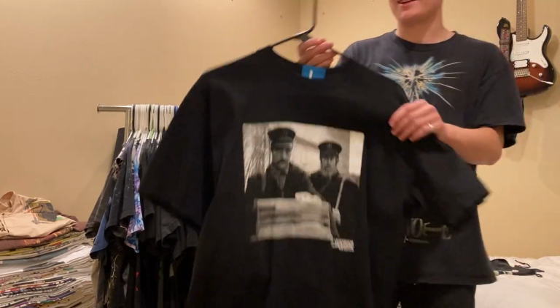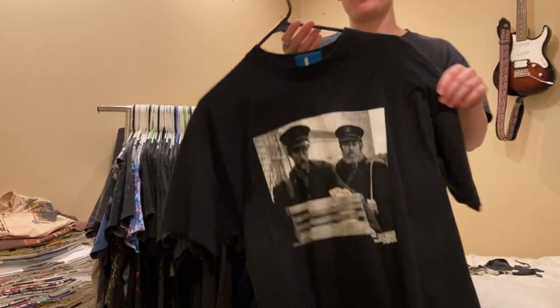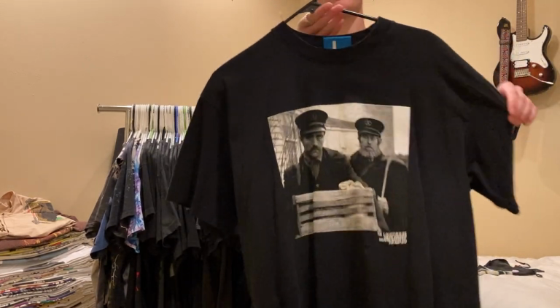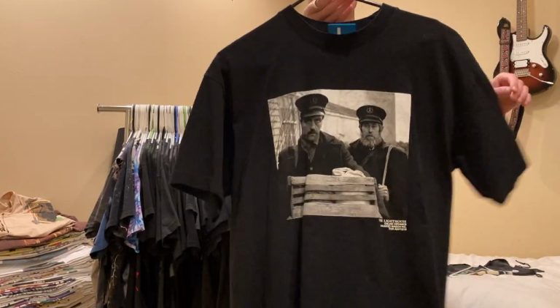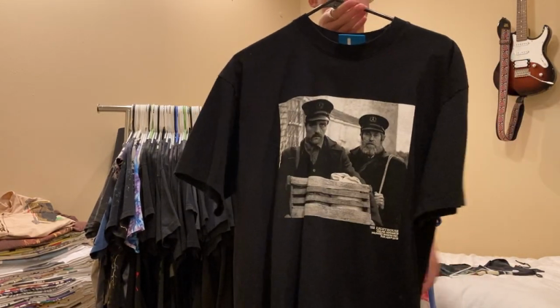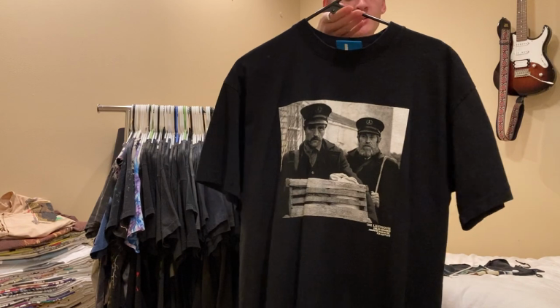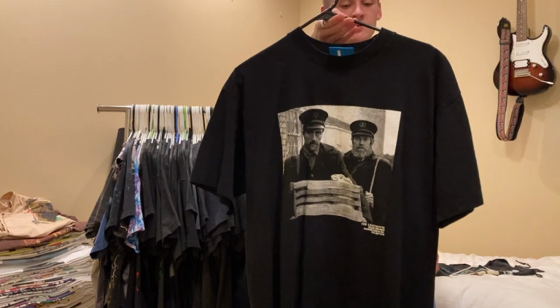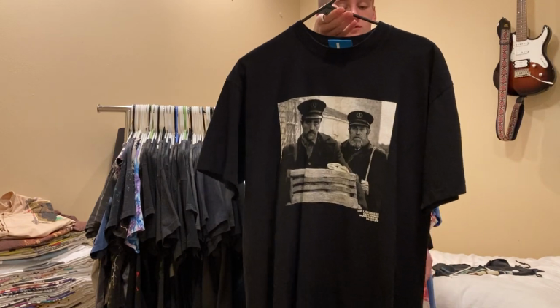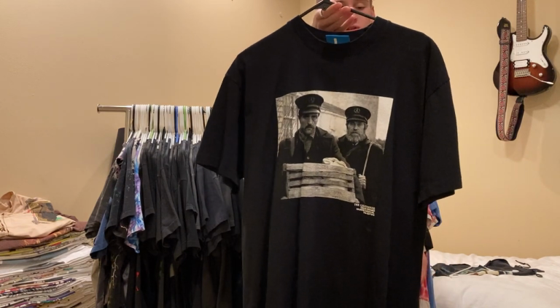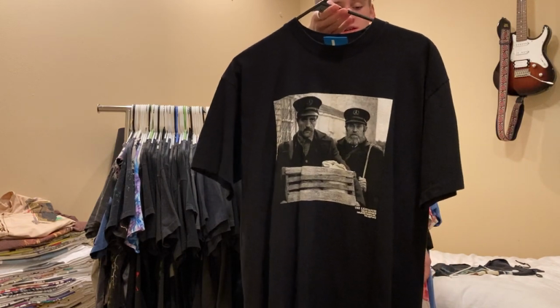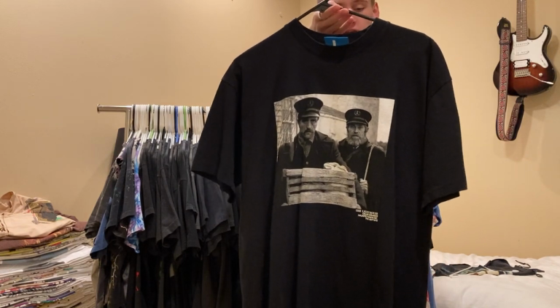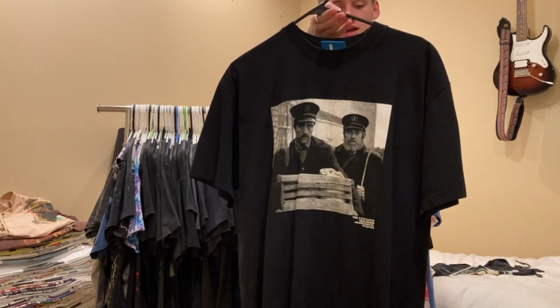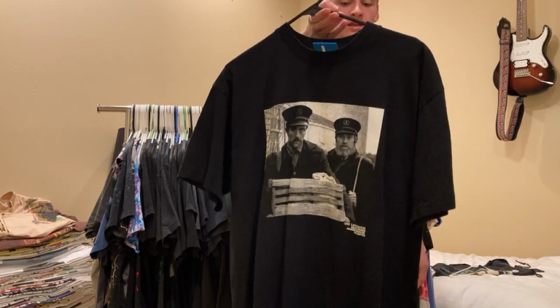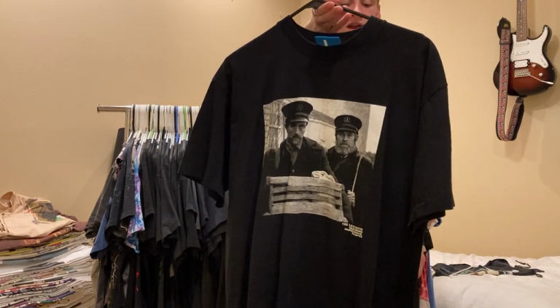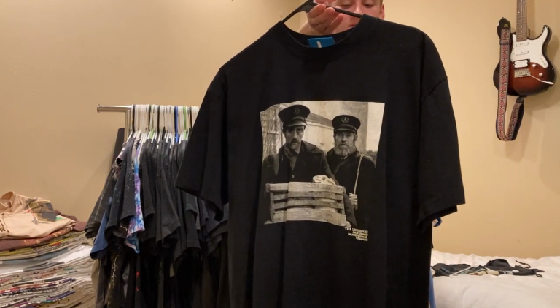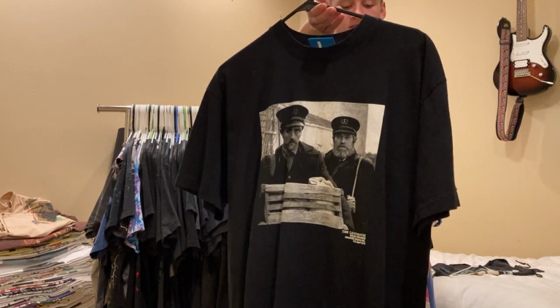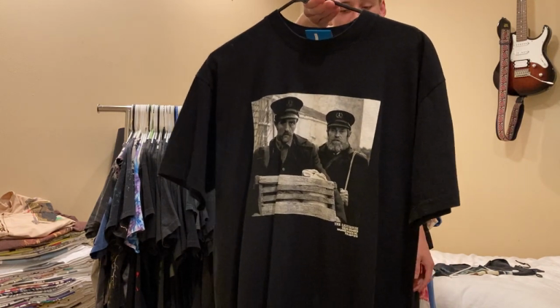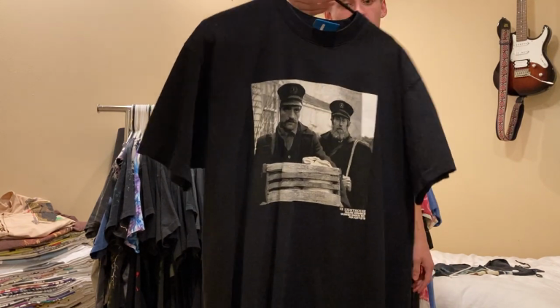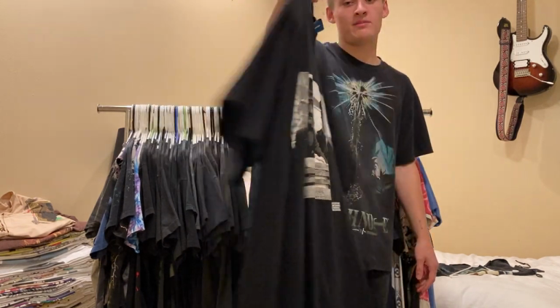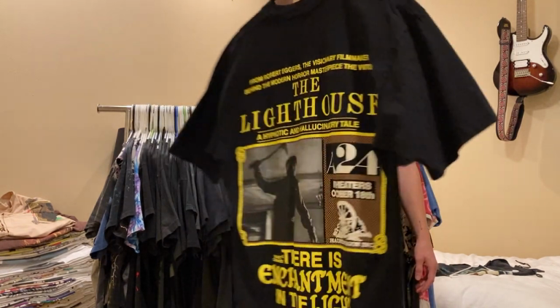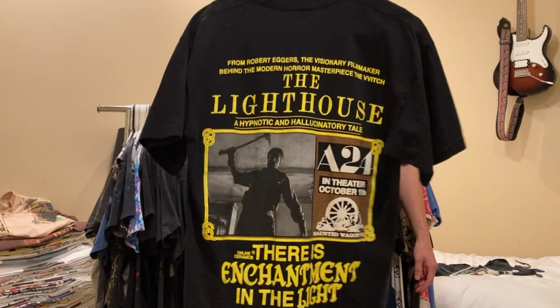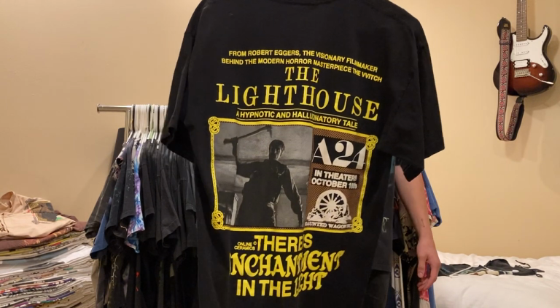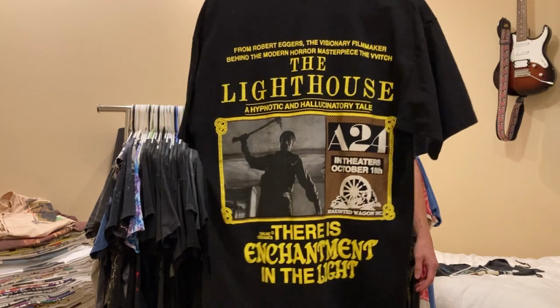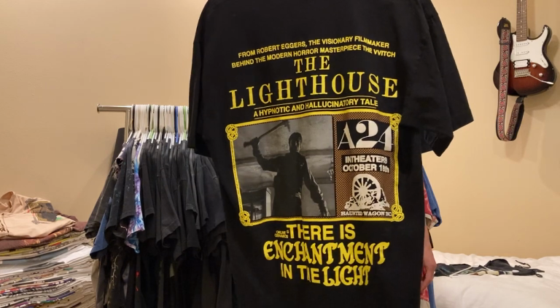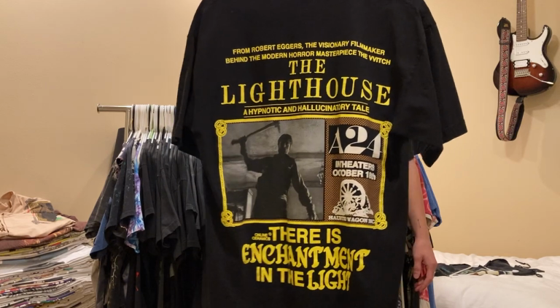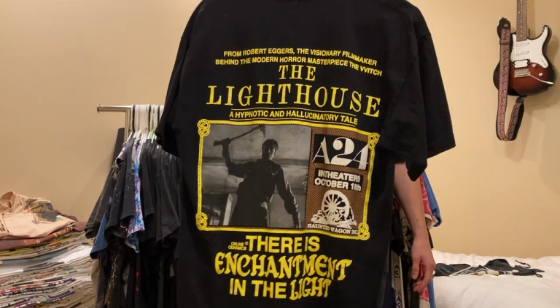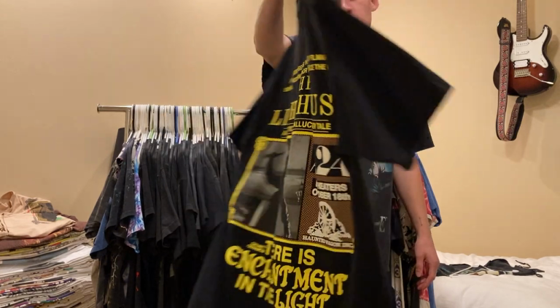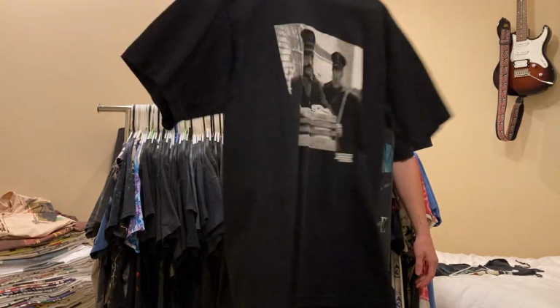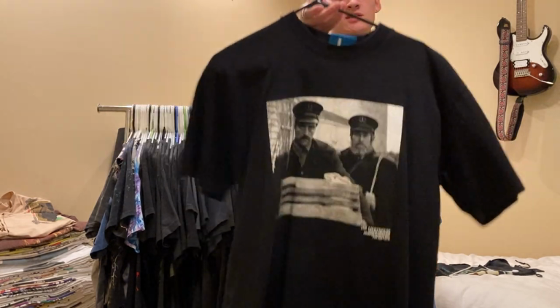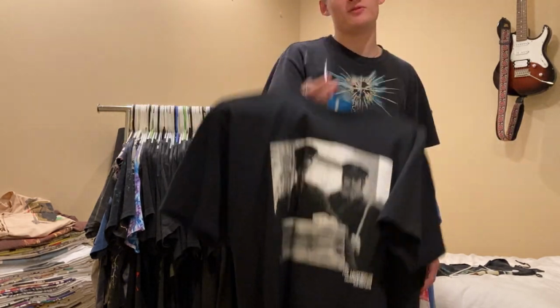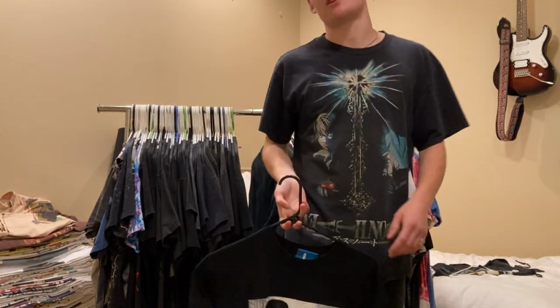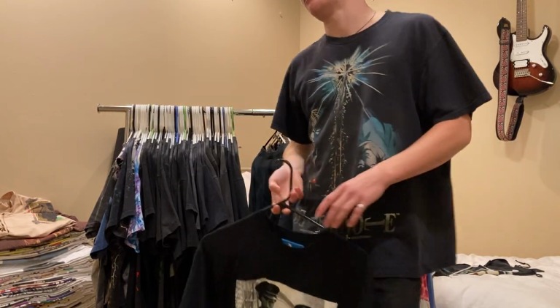Next up, another Online Ceramics A24 tee - The Lighthouse, front and back. Really sick. If you haven't seen this movie, check it out.